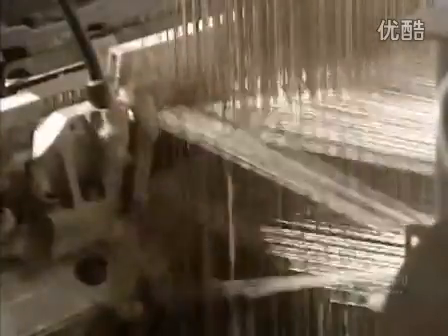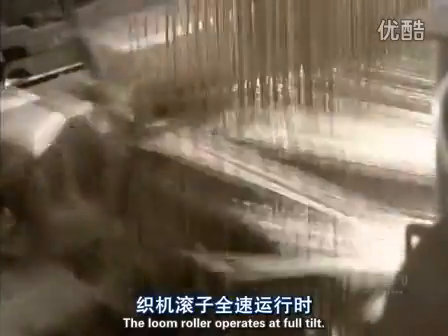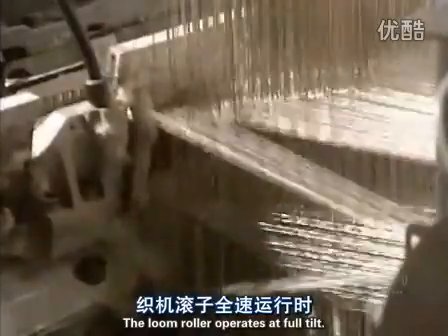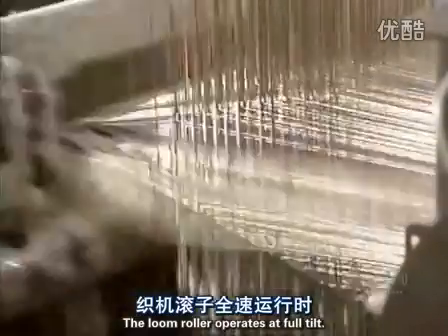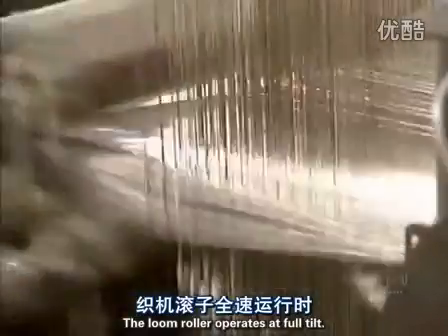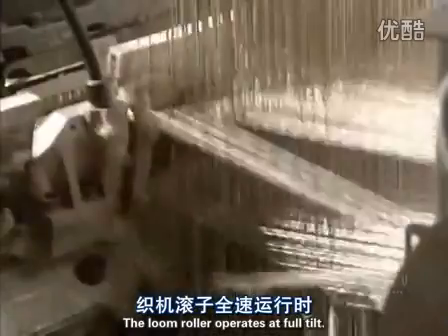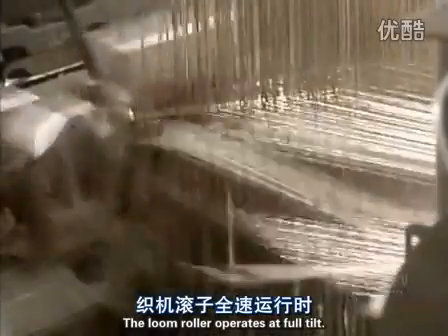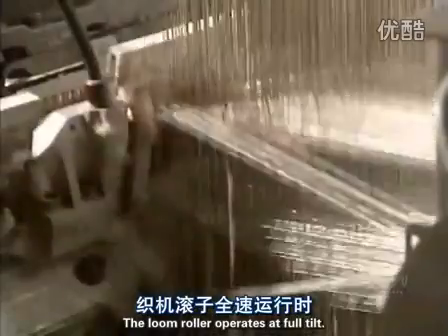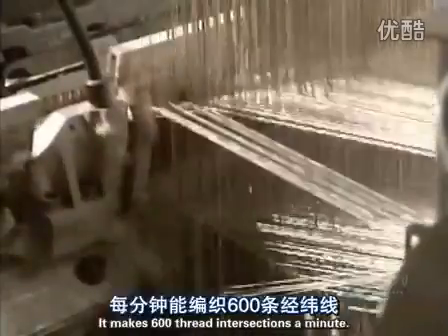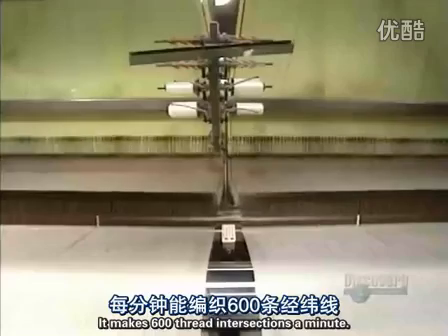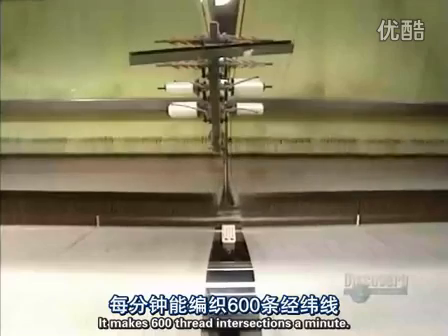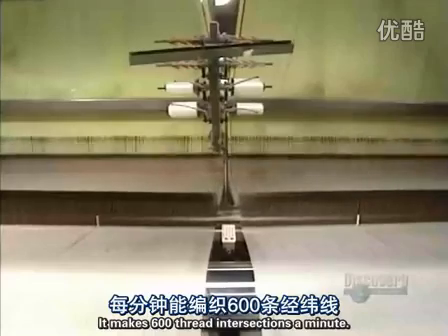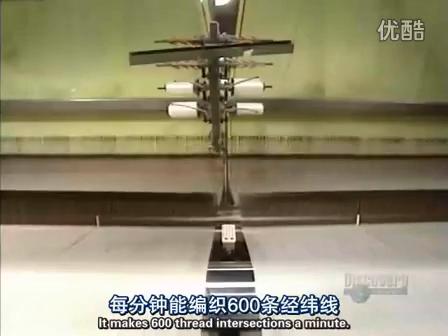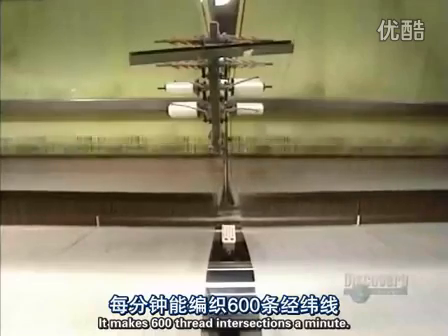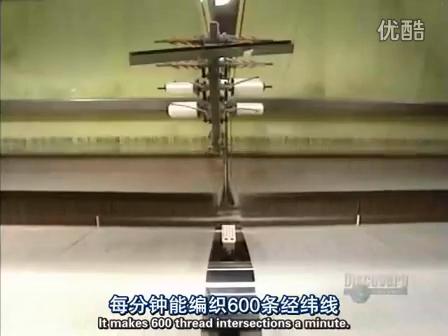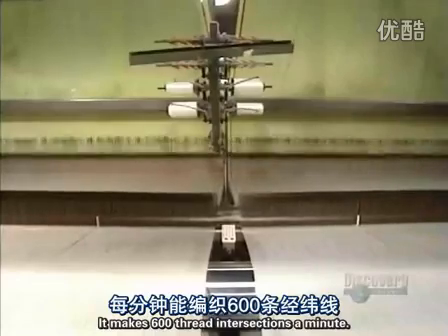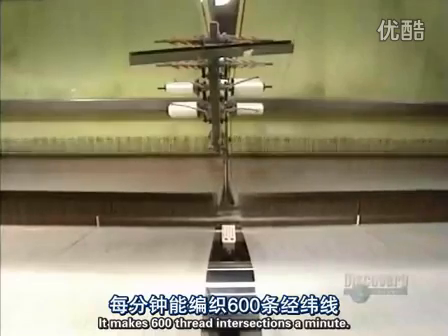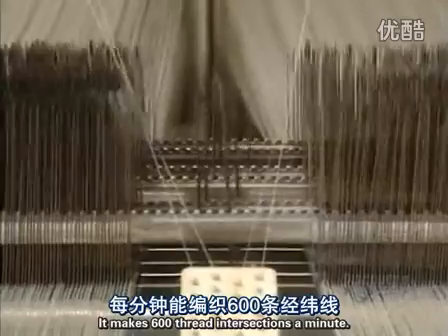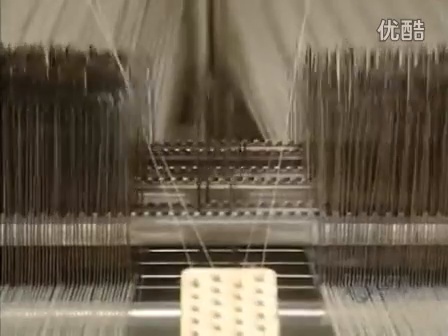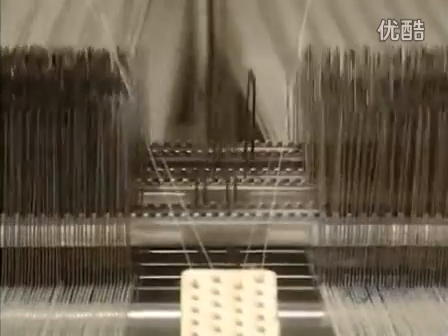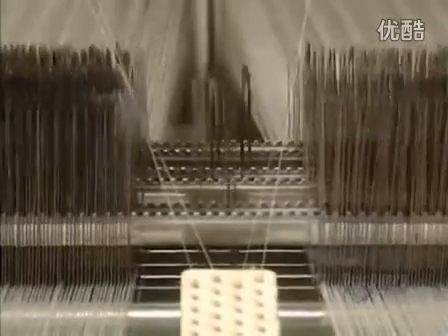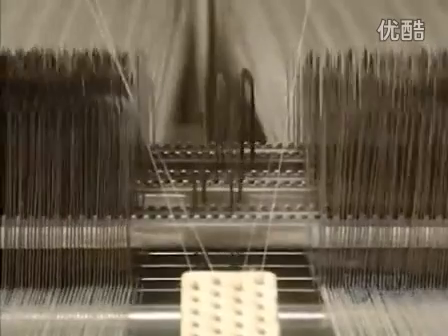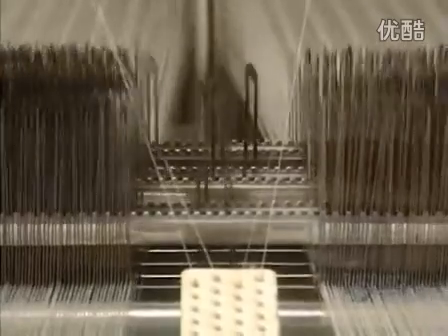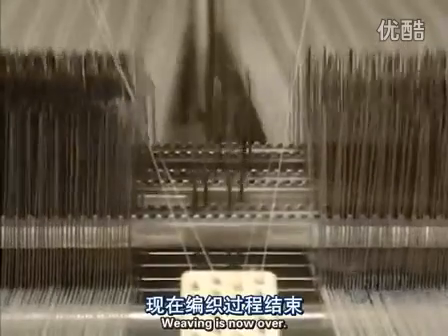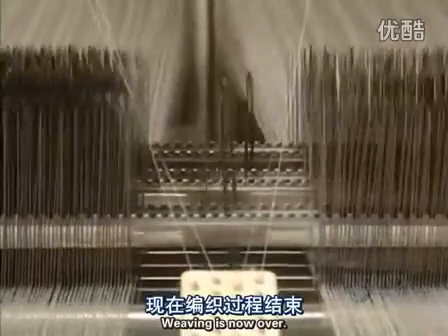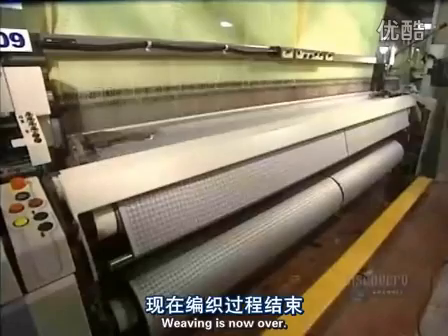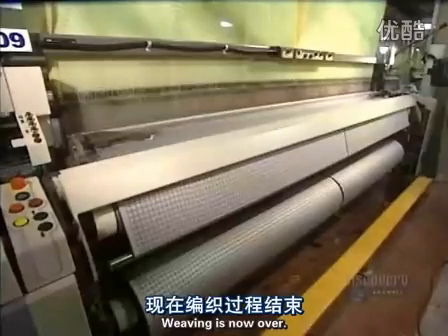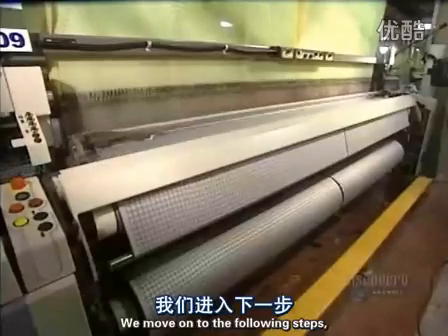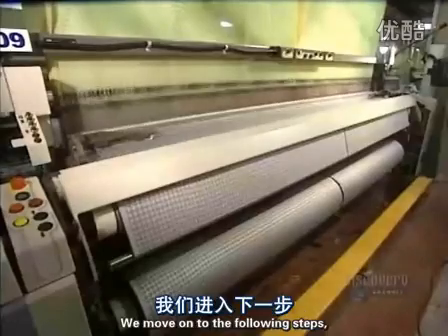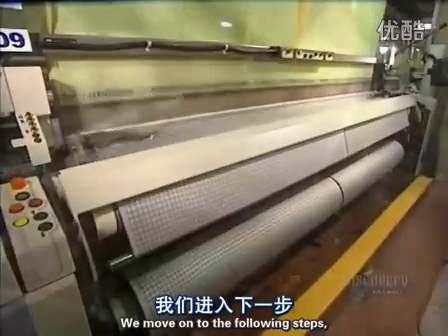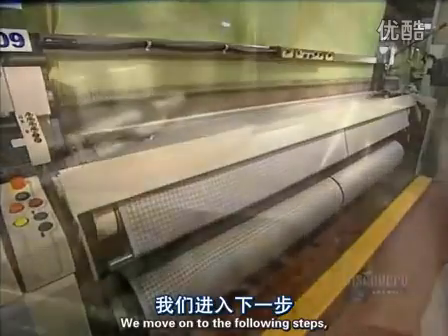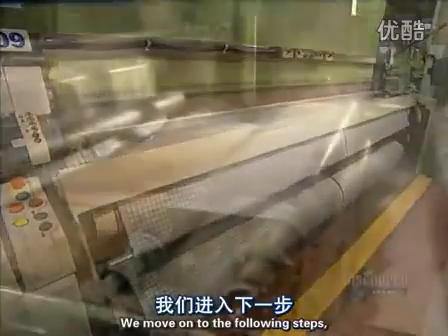The loom roller operates at full tilt. It makes 600 thread intersections a minute. Weaving is now over, and we move on to the following steps.